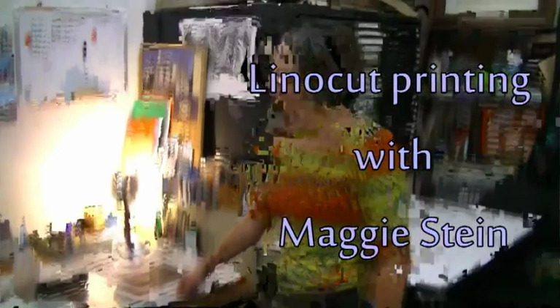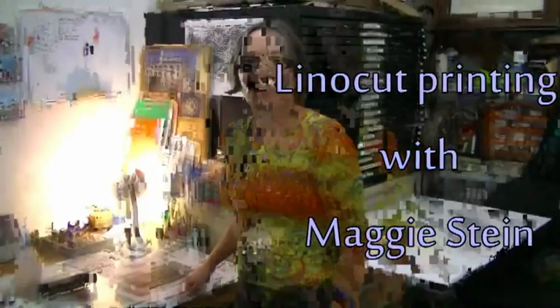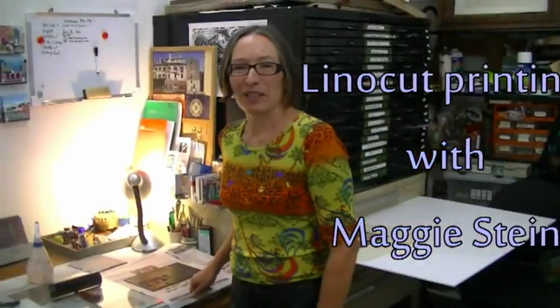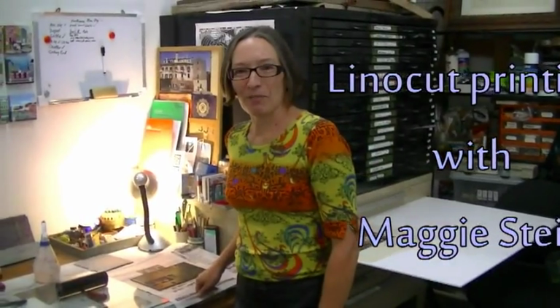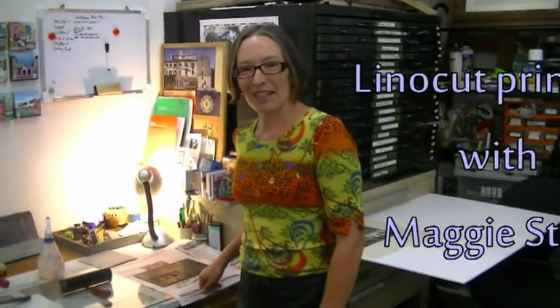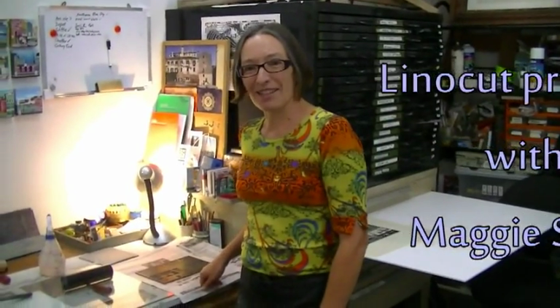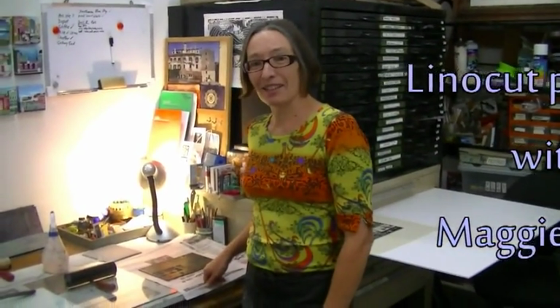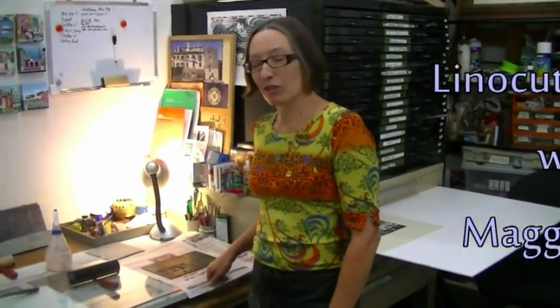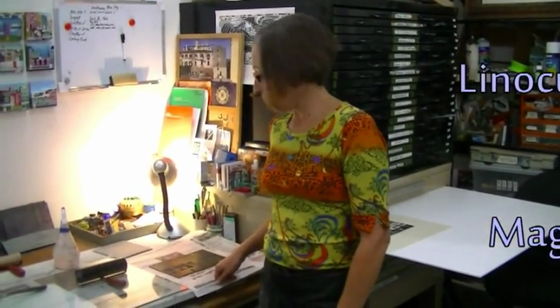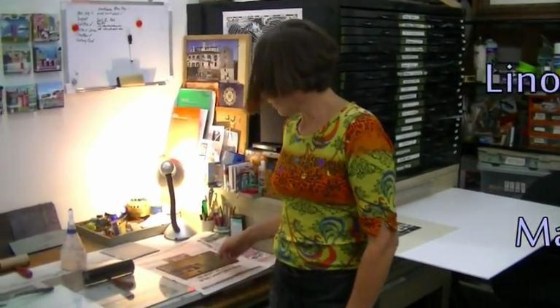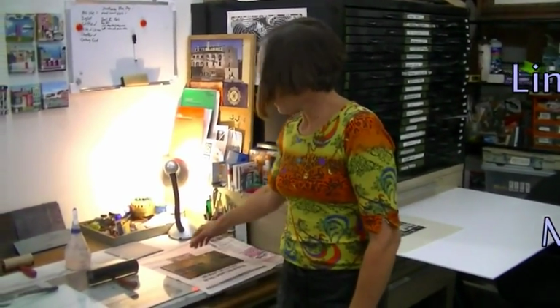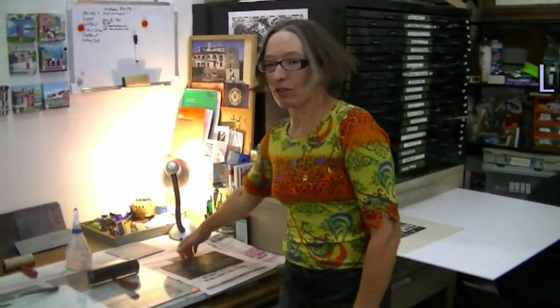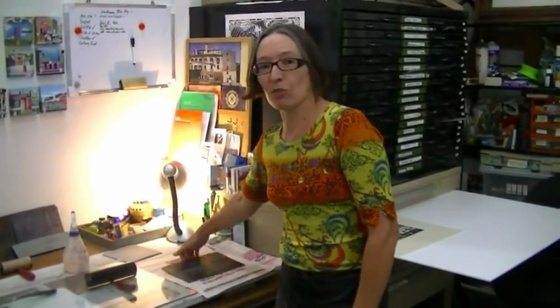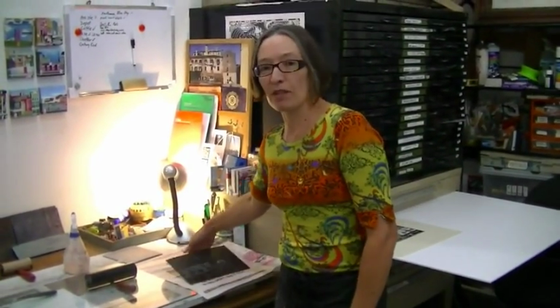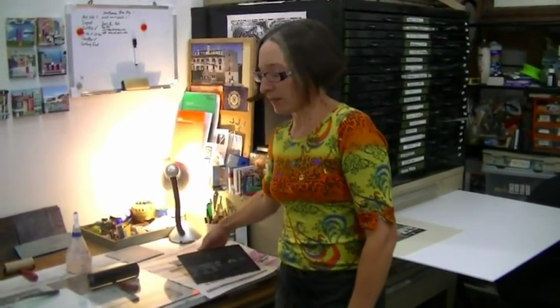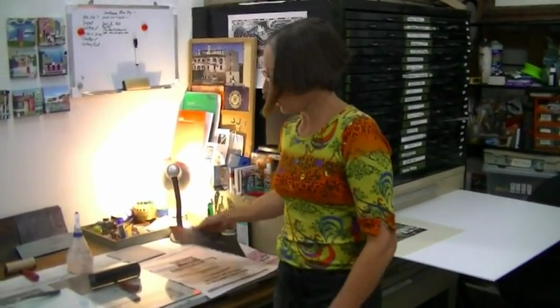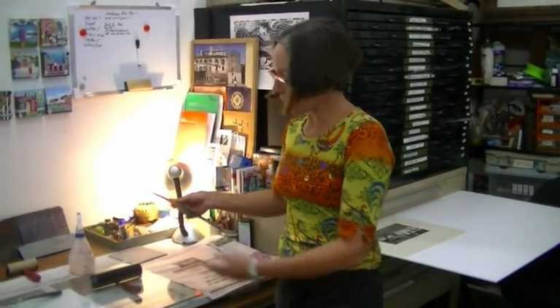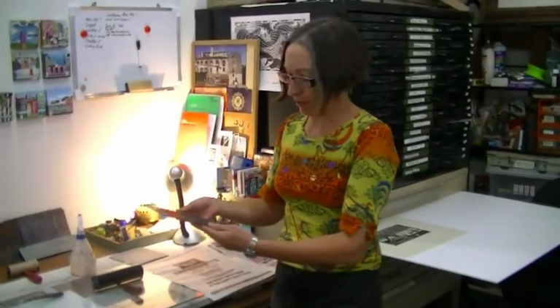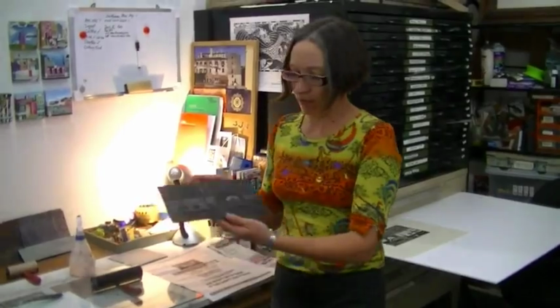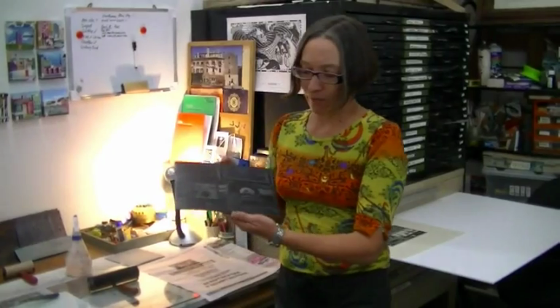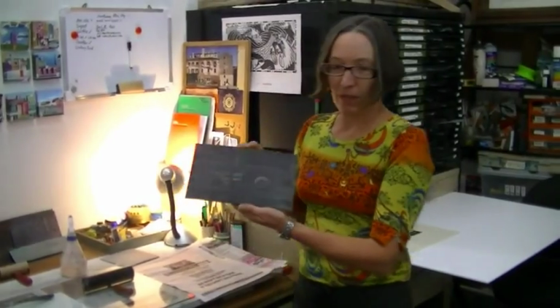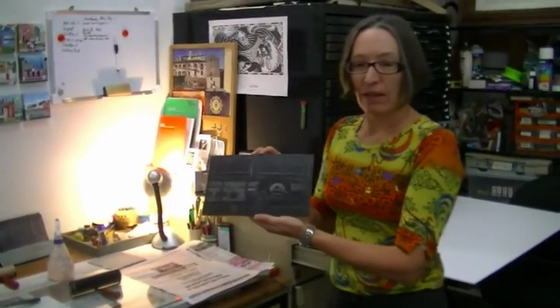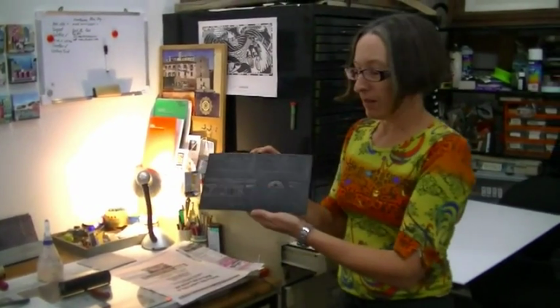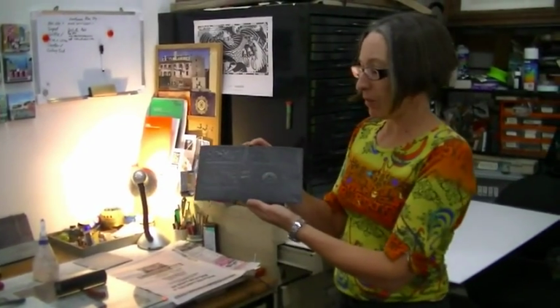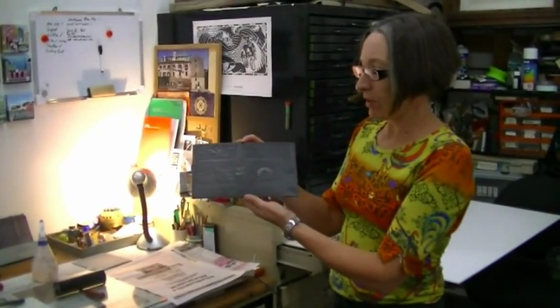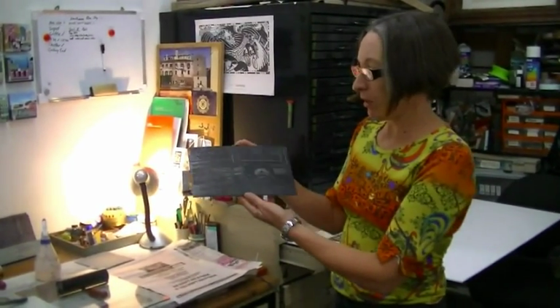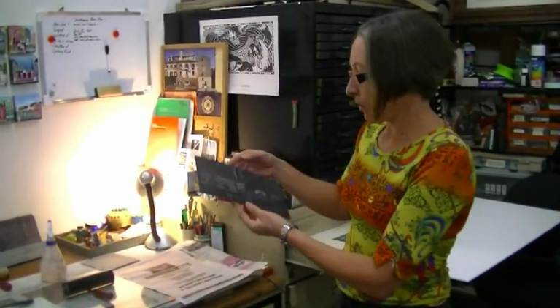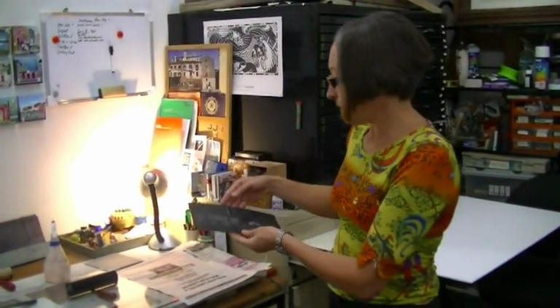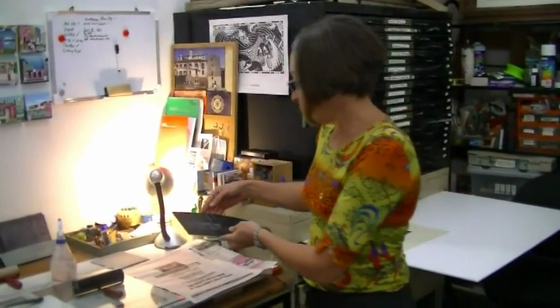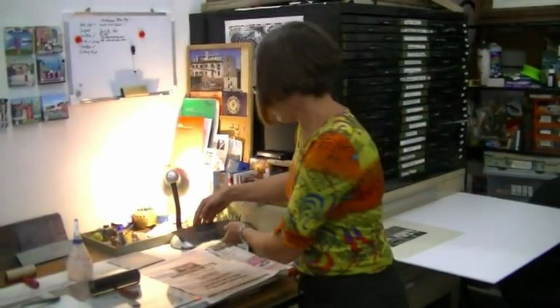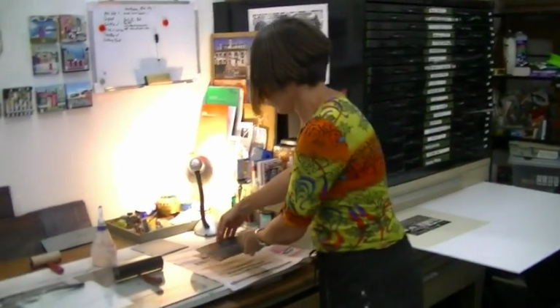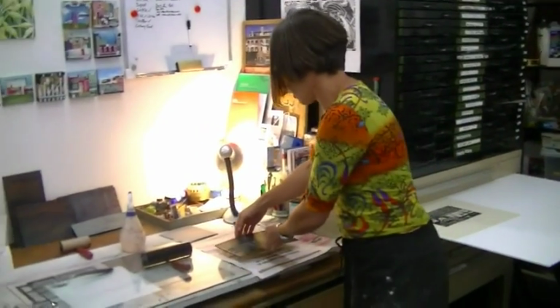Hi, my name is Maggie Stein. I'm going to show you today how to print a lino cut. This is the print that I'm going to do today.